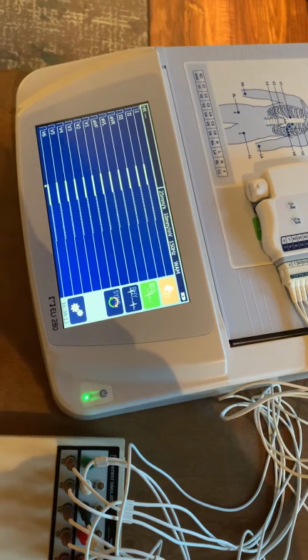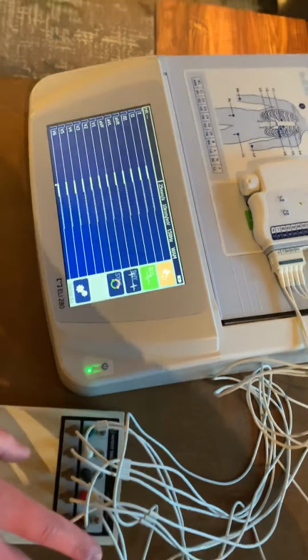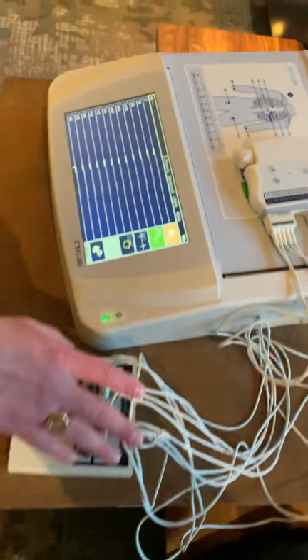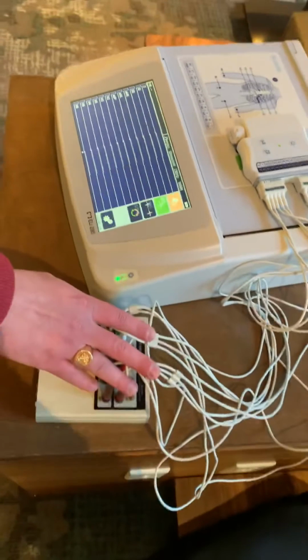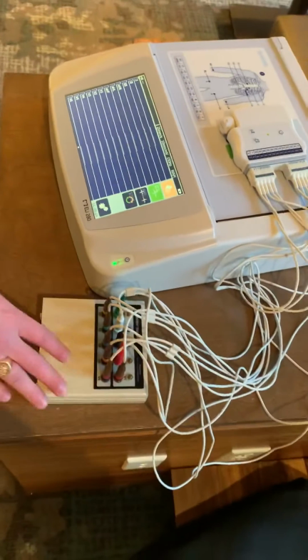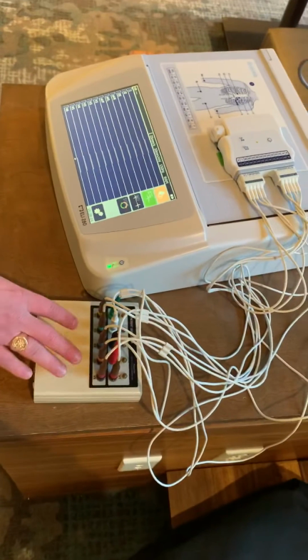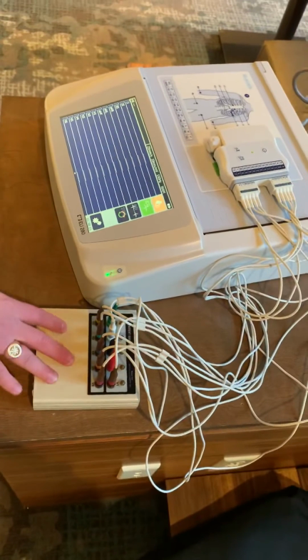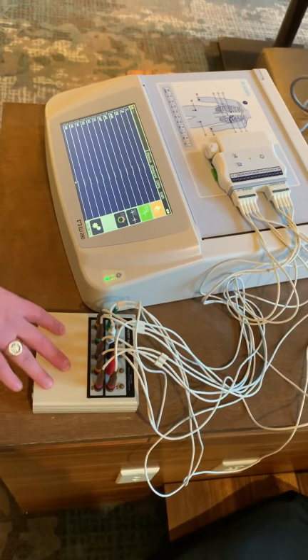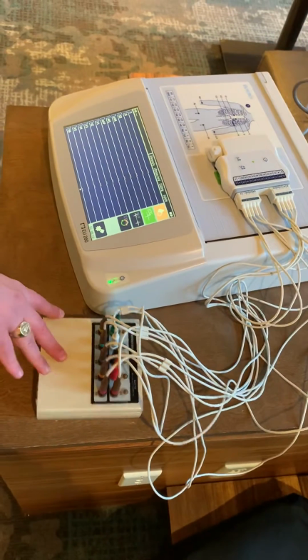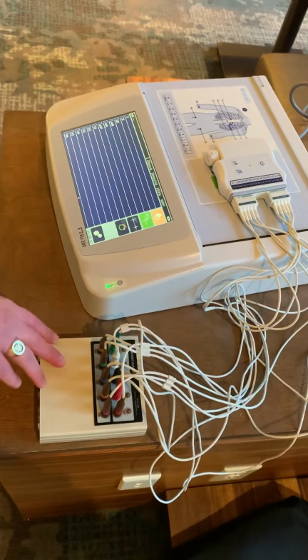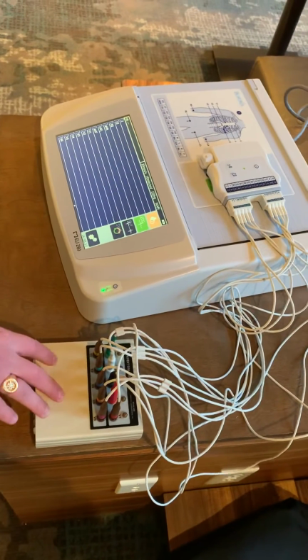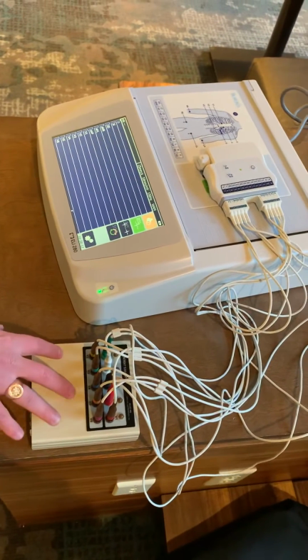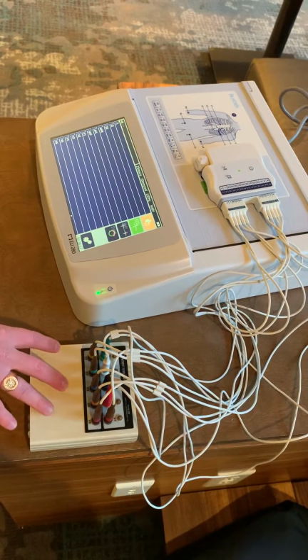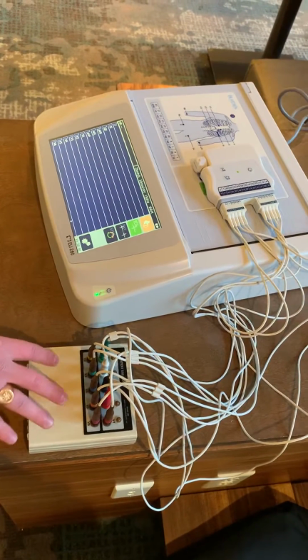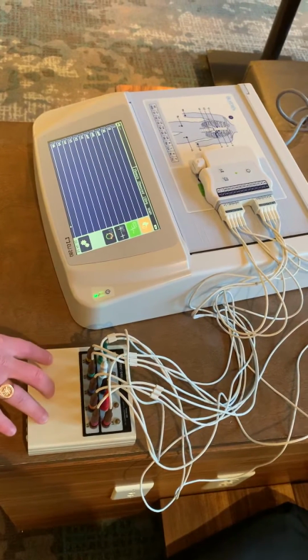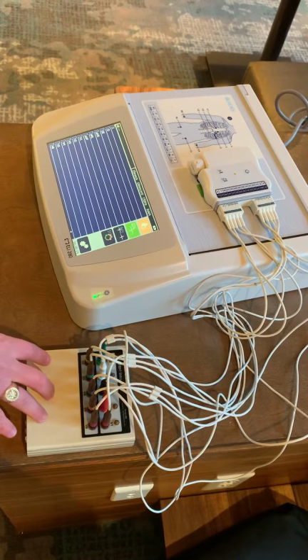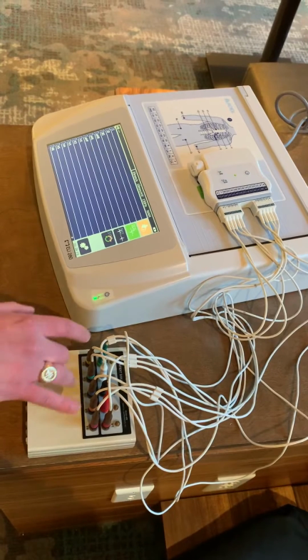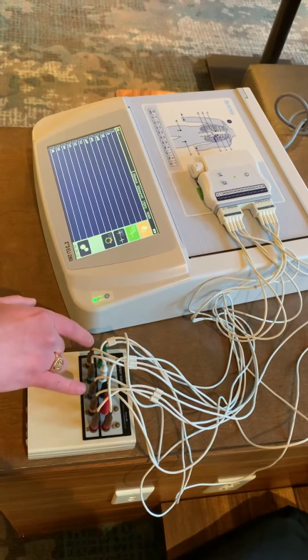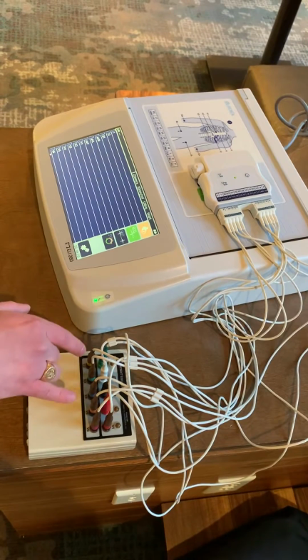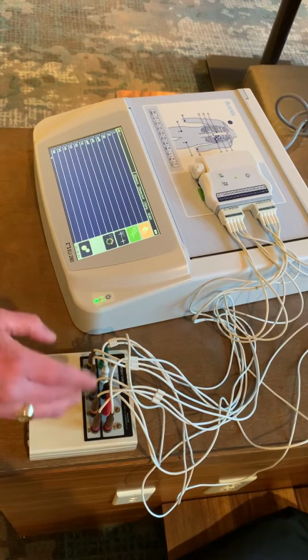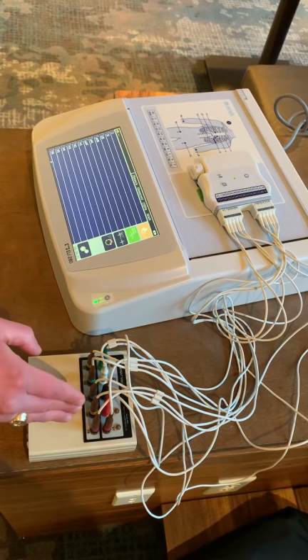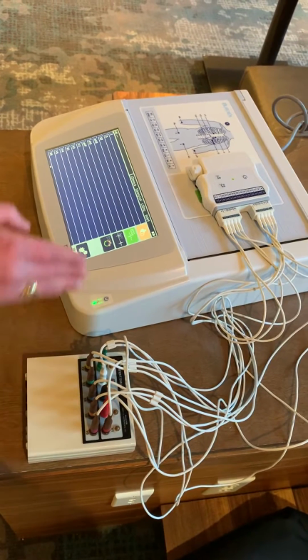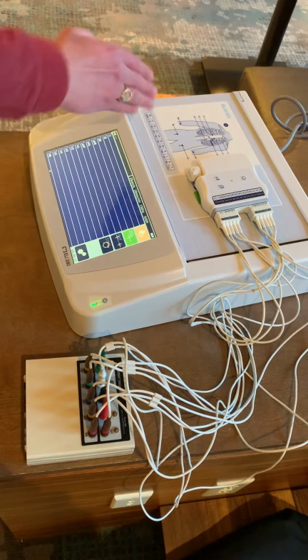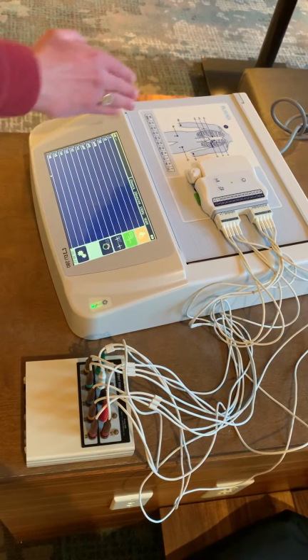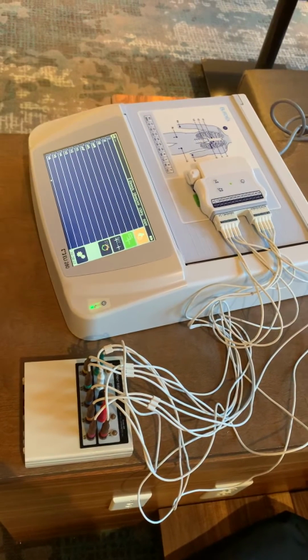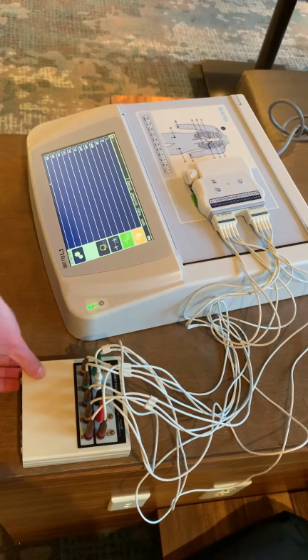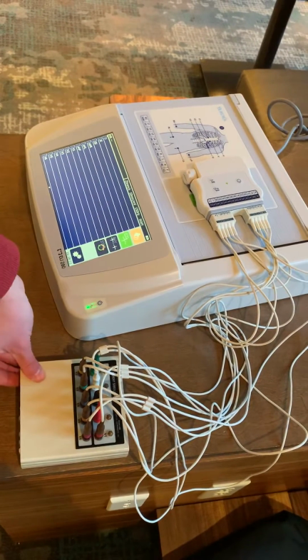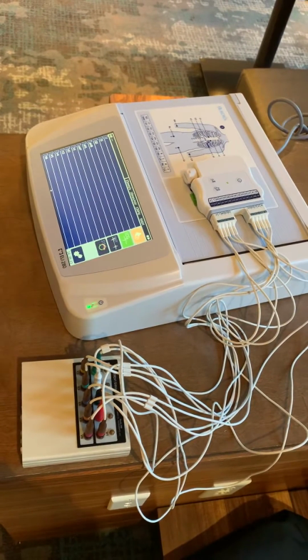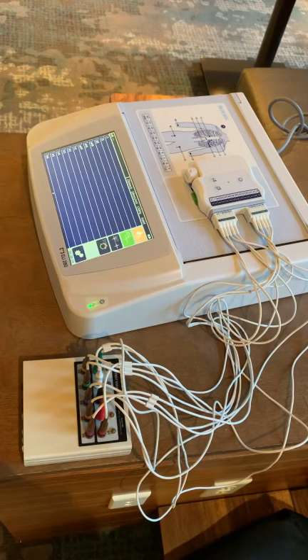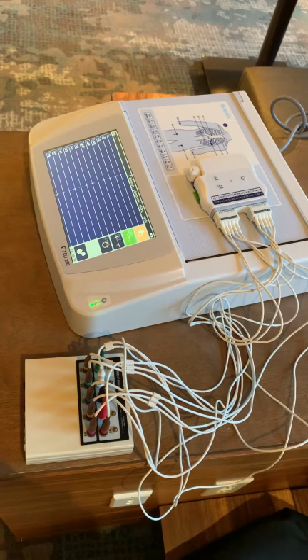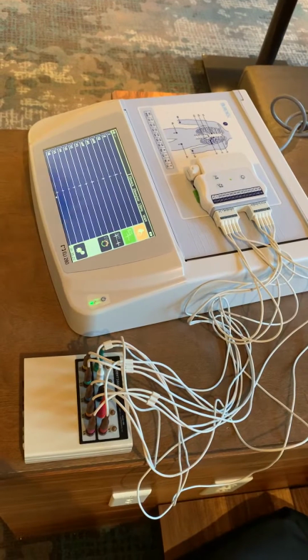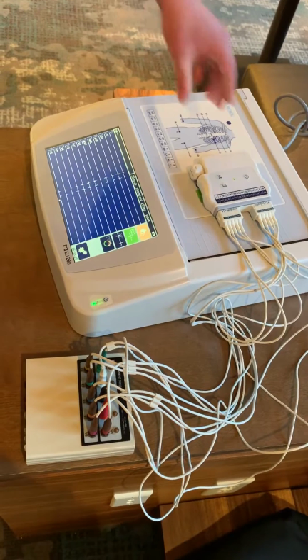I have my patient cables plugged into my patient simulator. This is essentially the patient chest — lead cables will be attached to the electrodes, which will be properly affixed to the patient. Go ahead and turn that patient simulator on.